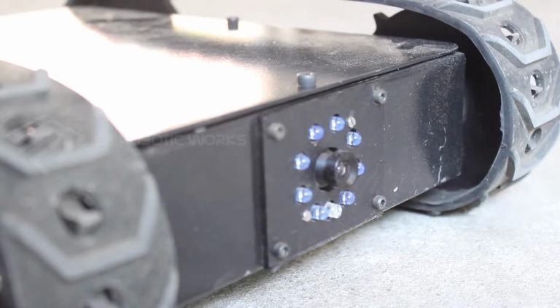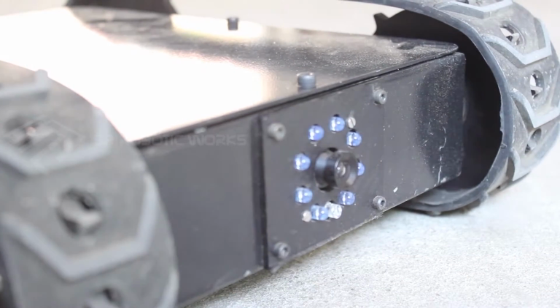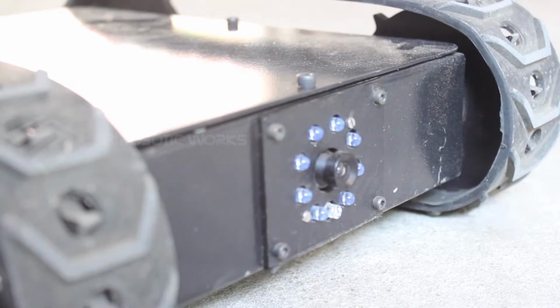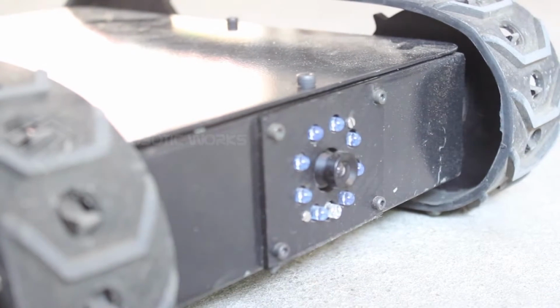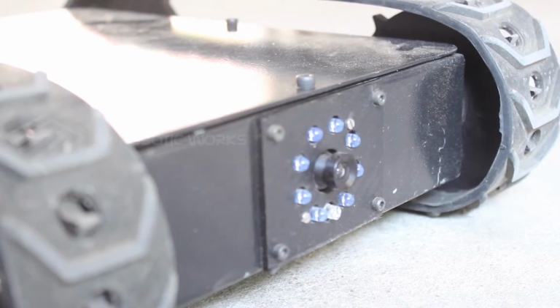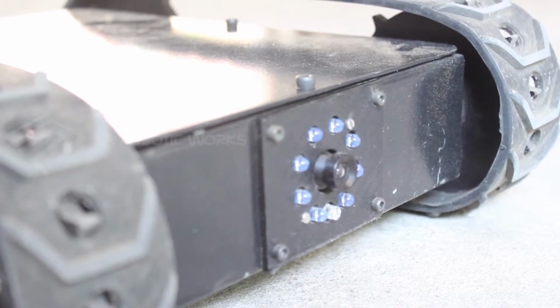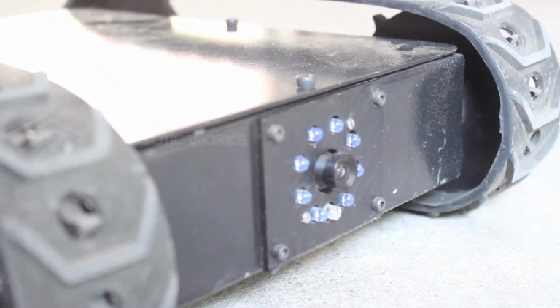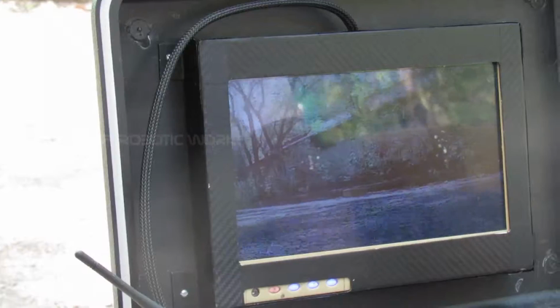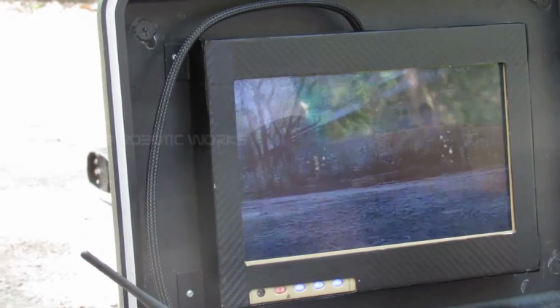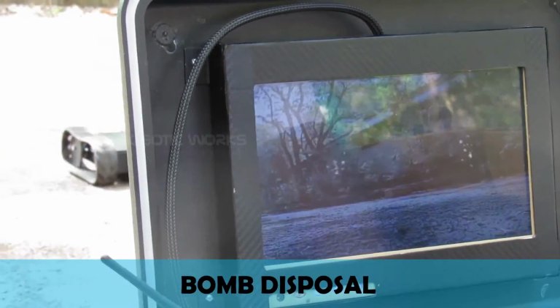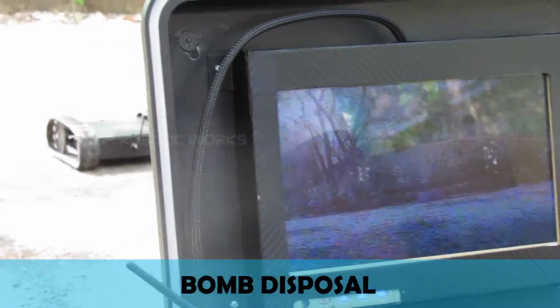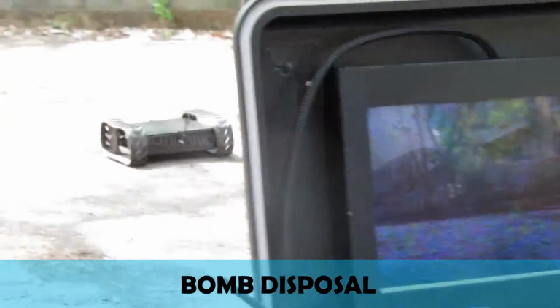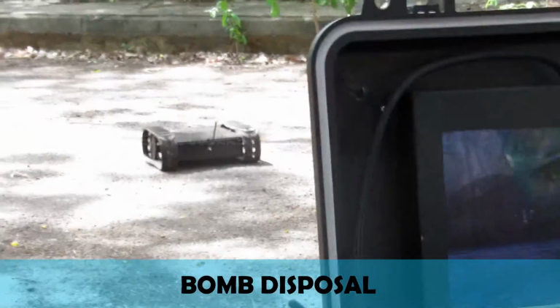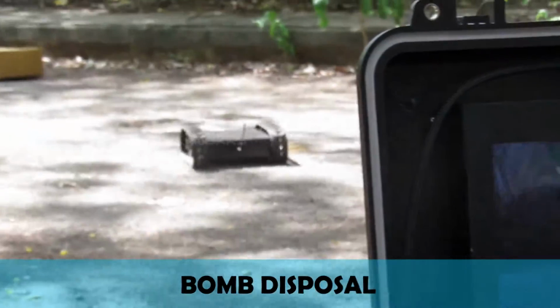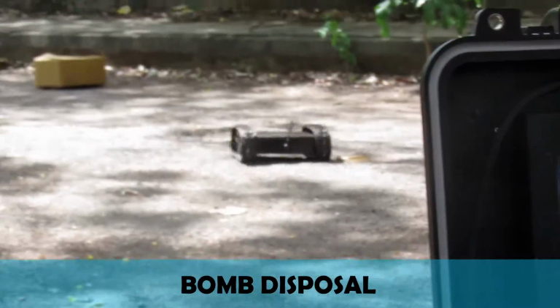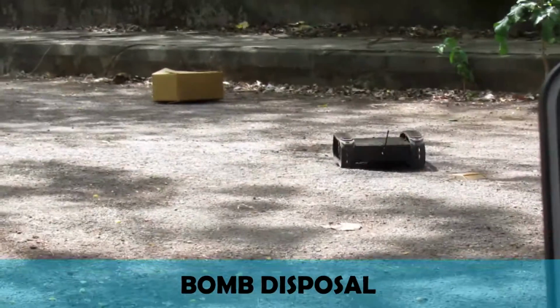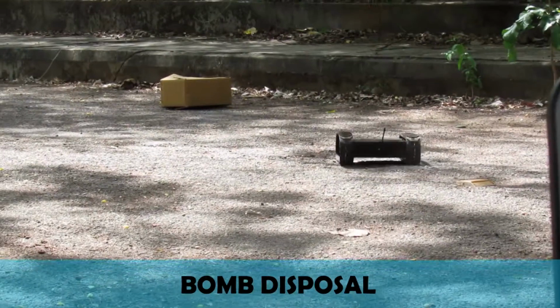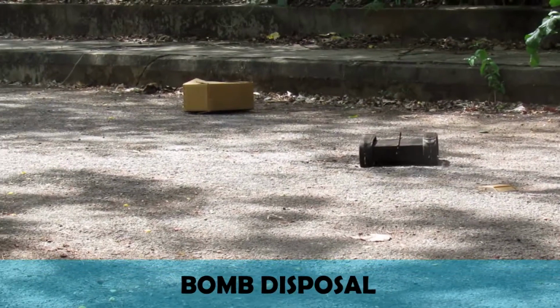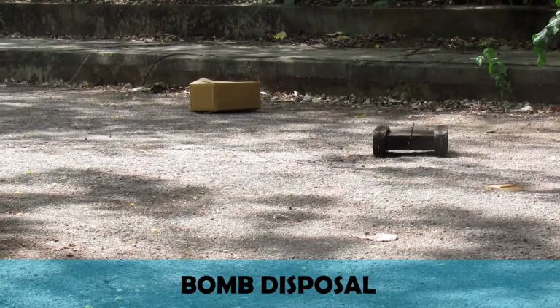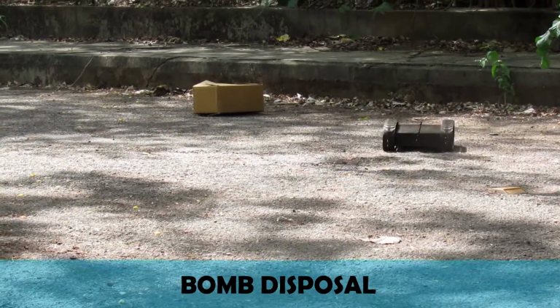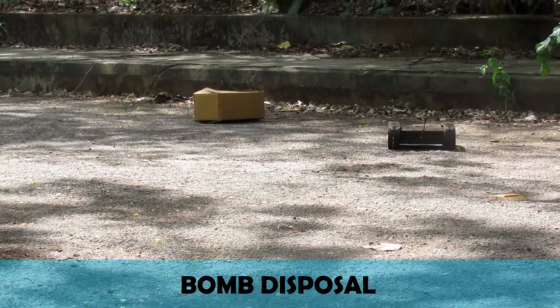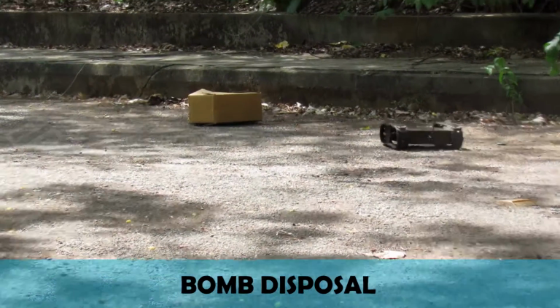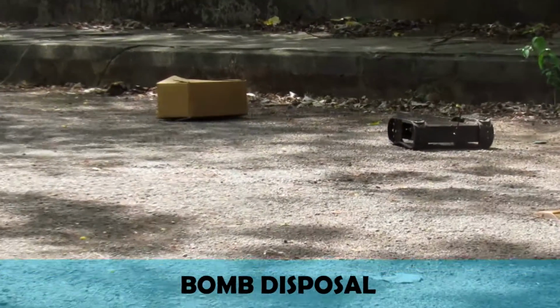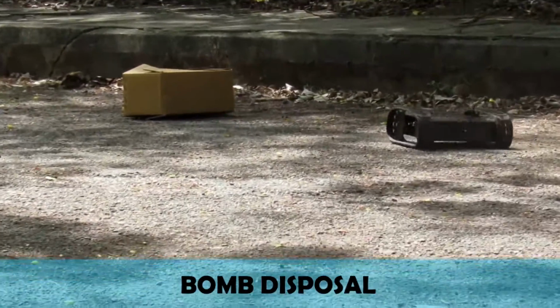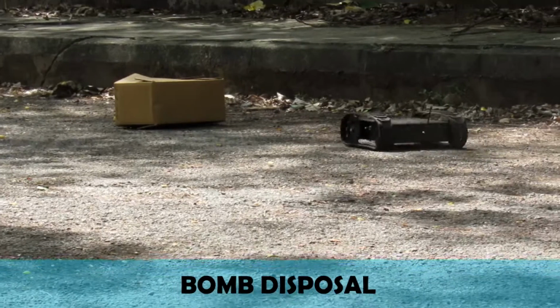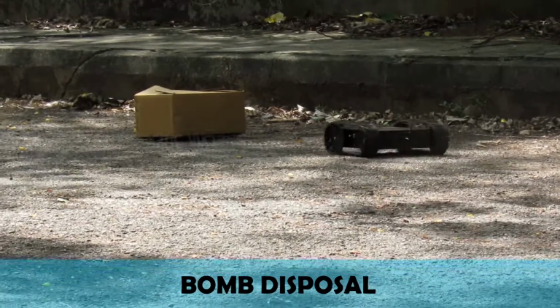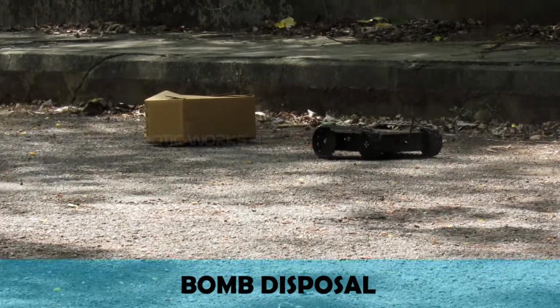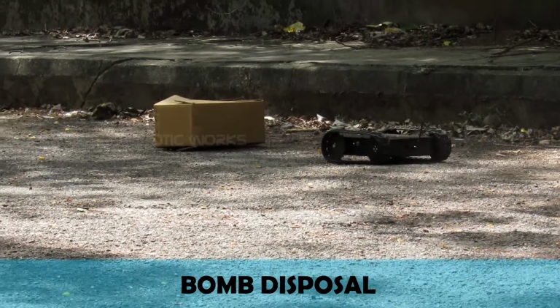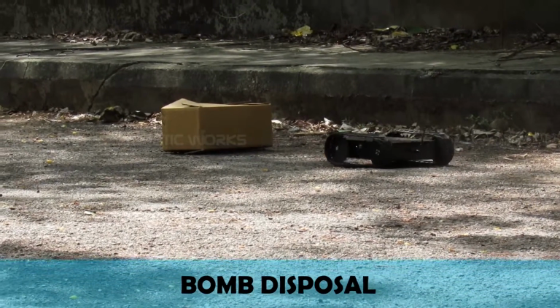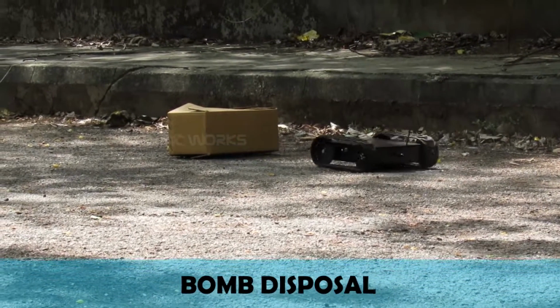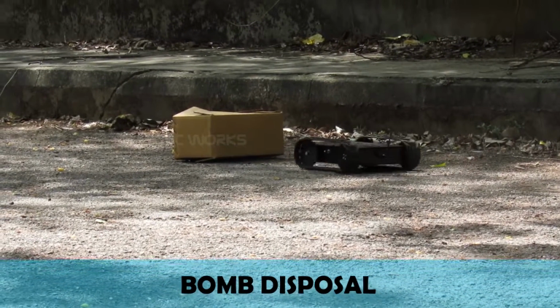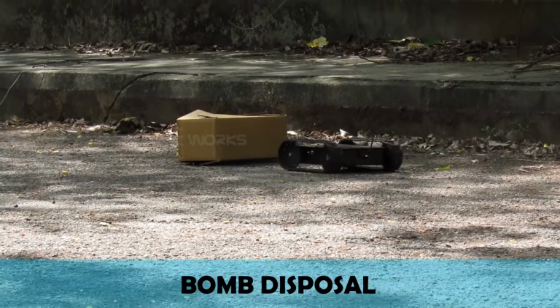It is also equipped with a 720 TVL video surveillance camera with night vision. Bomb disposal is a process by which hazardous explosive devices are disposed of safely without causing loss to human life.